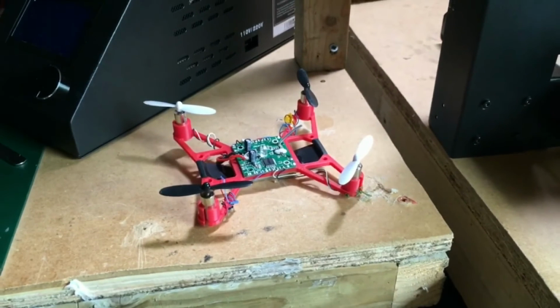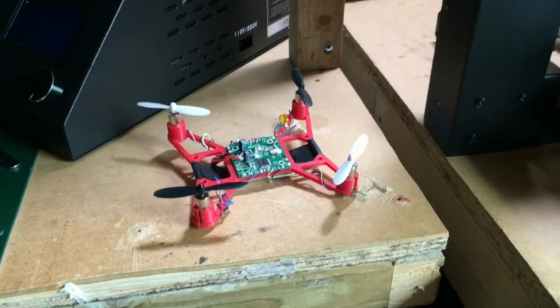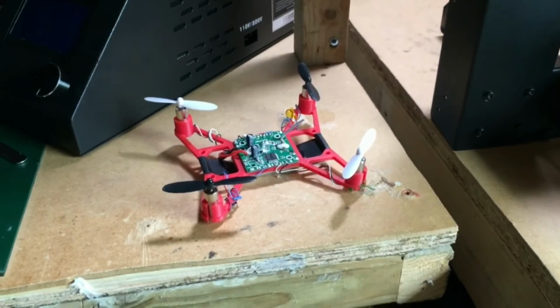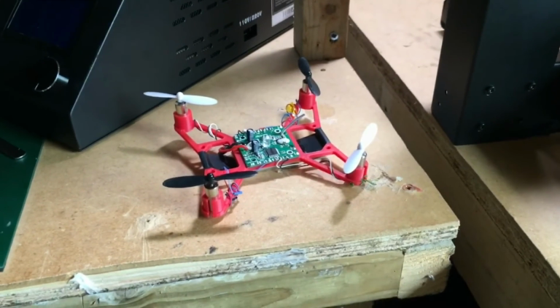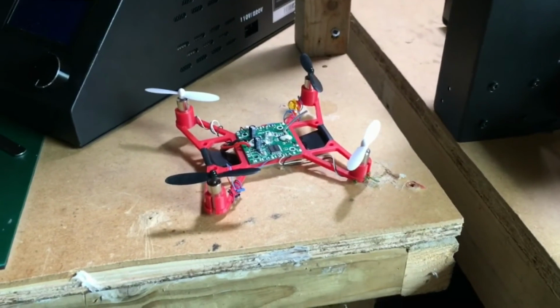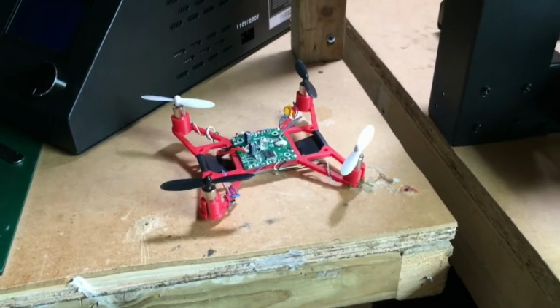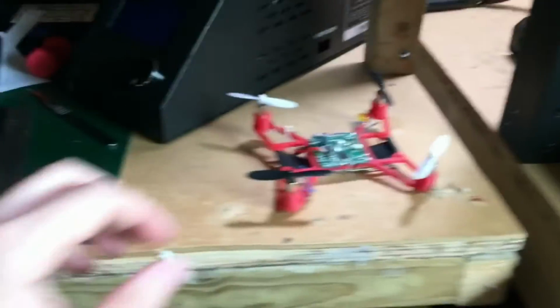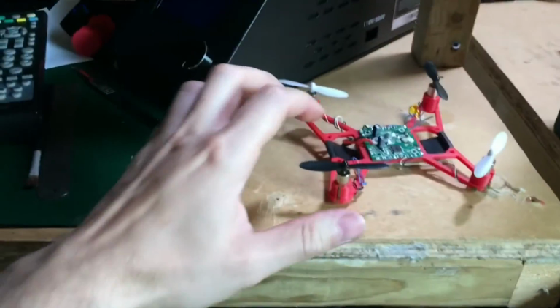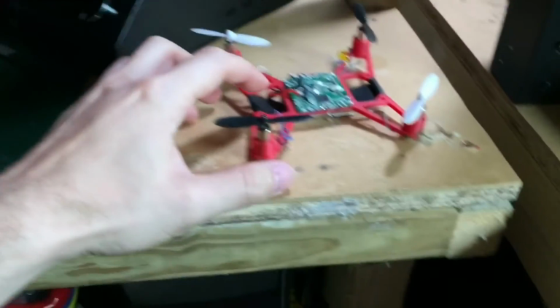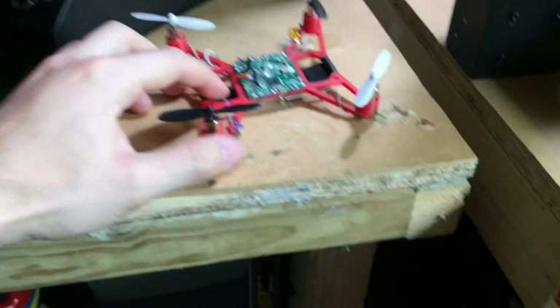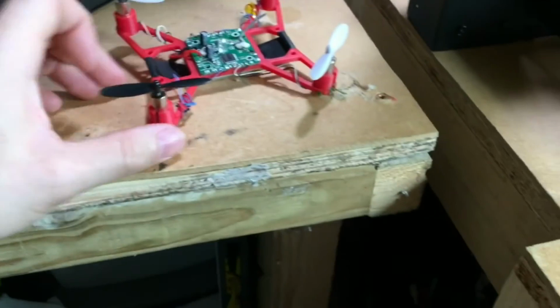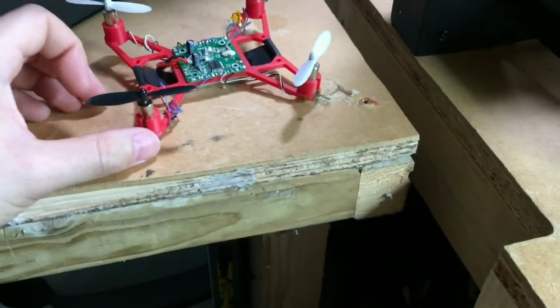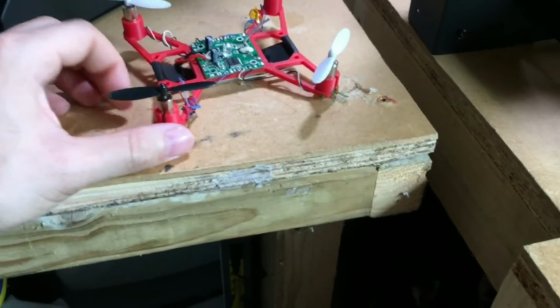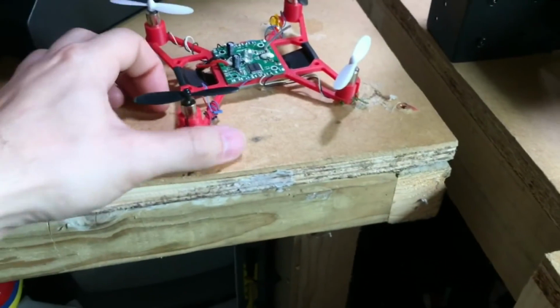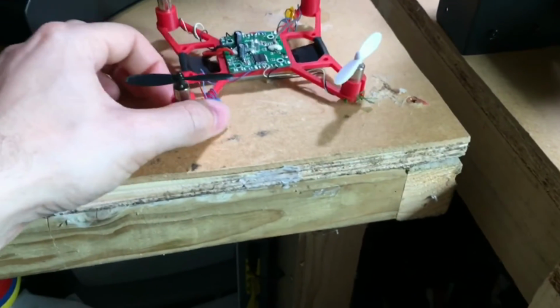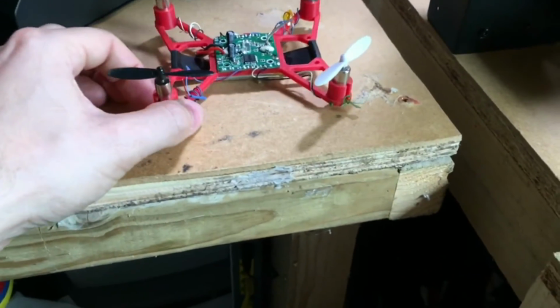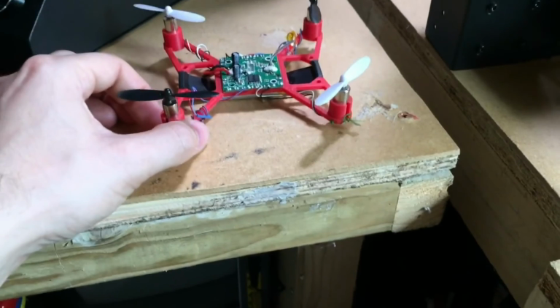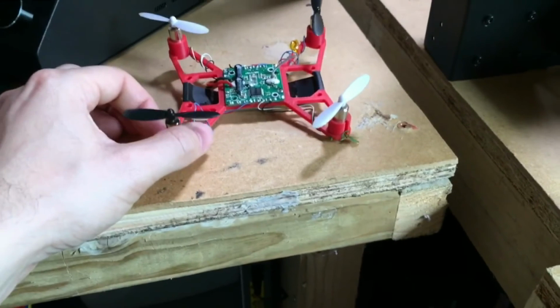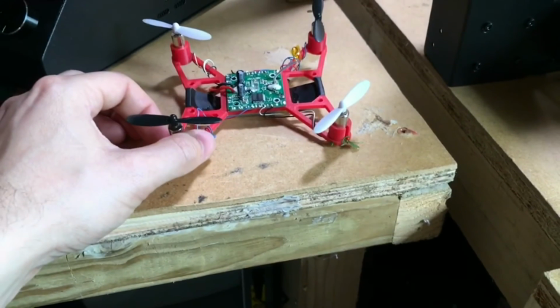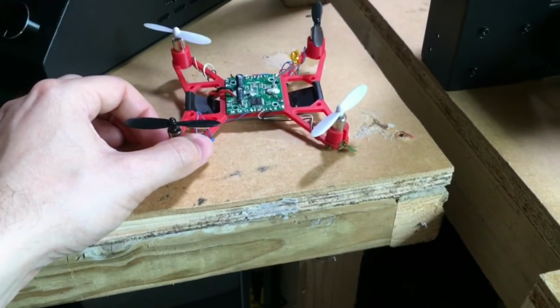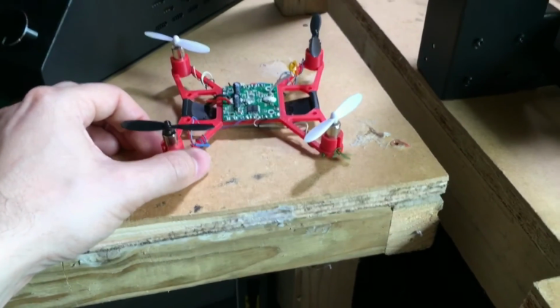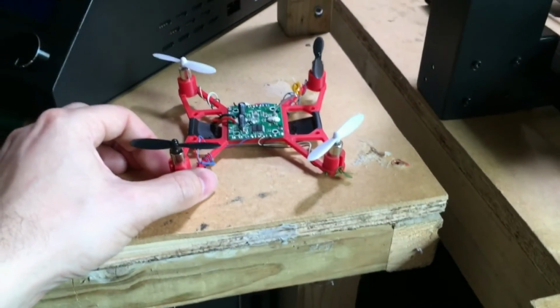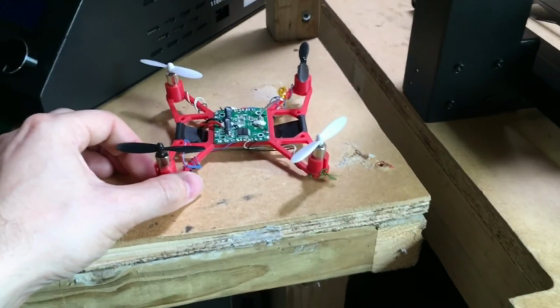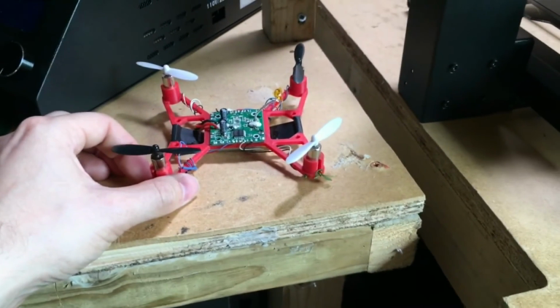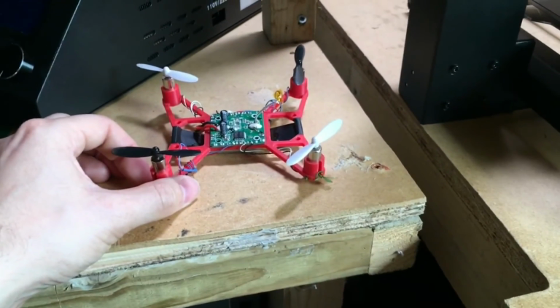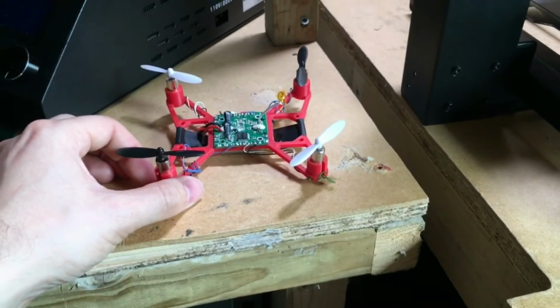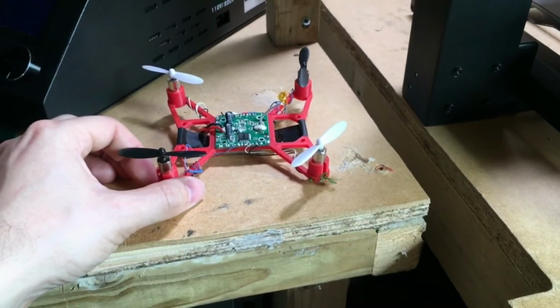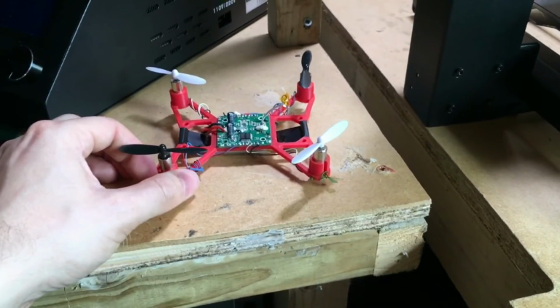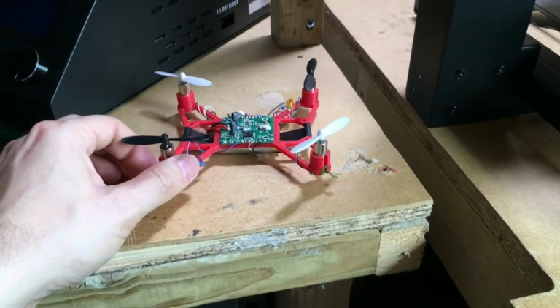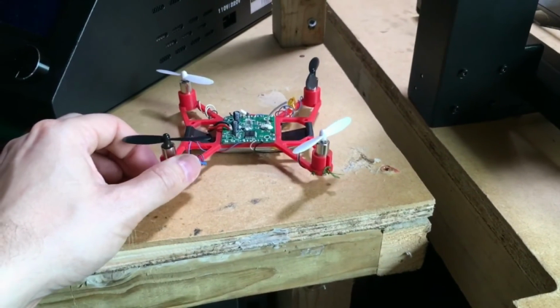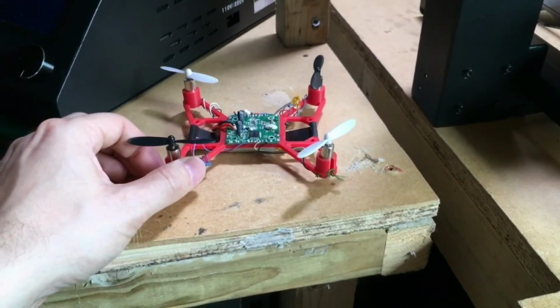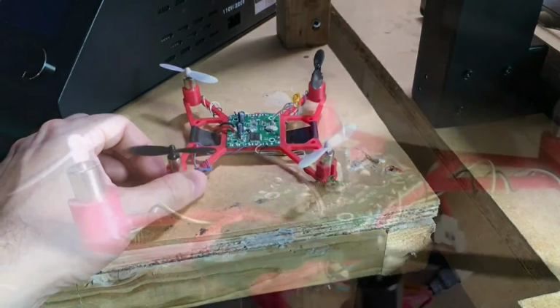Anyway, thanks for watching. I'll put a link in the description to the Q7 quadcopter — it's quite a good little quad. Thanks for watching and I'll see you next time. Bye!